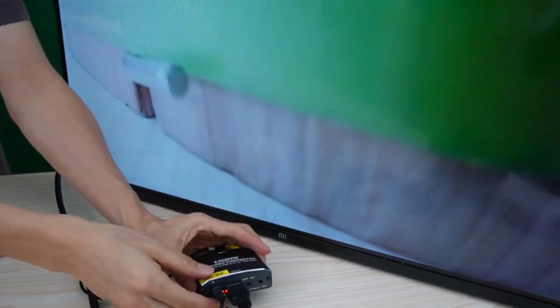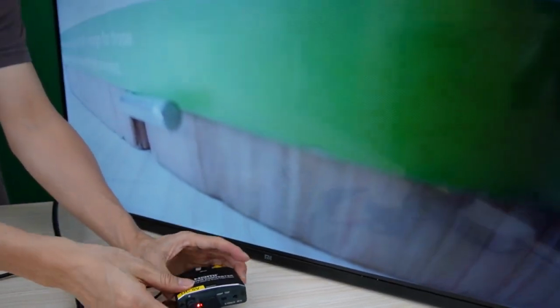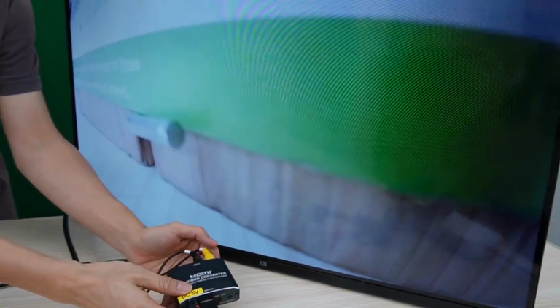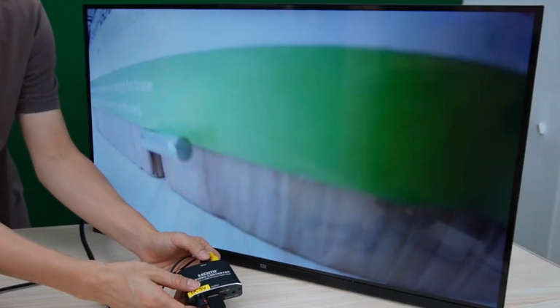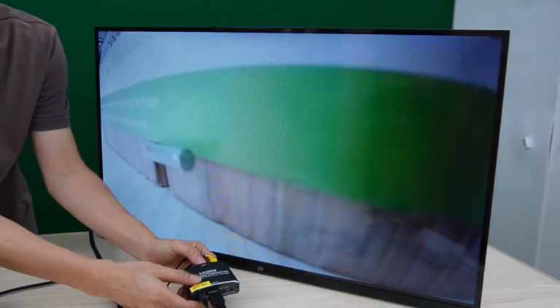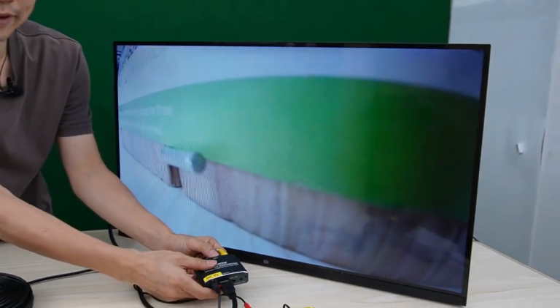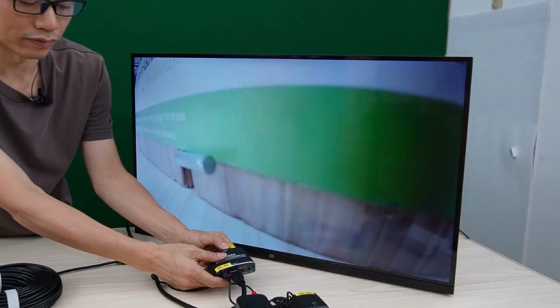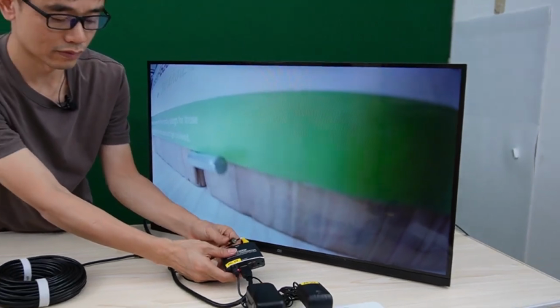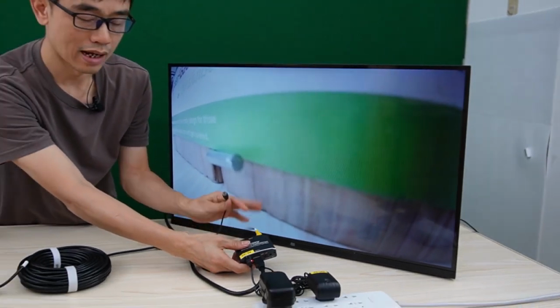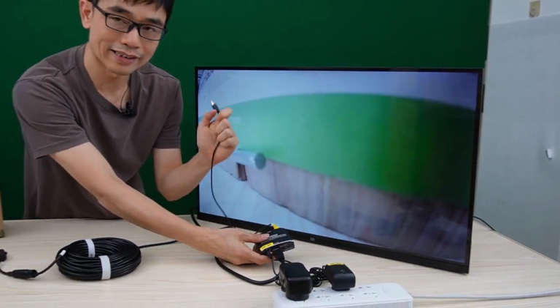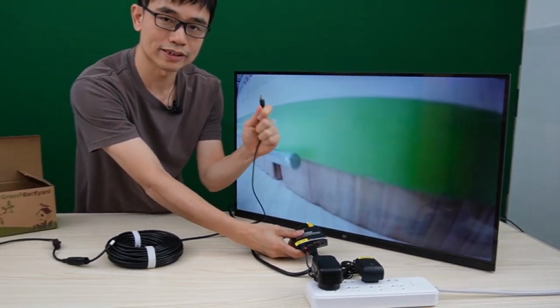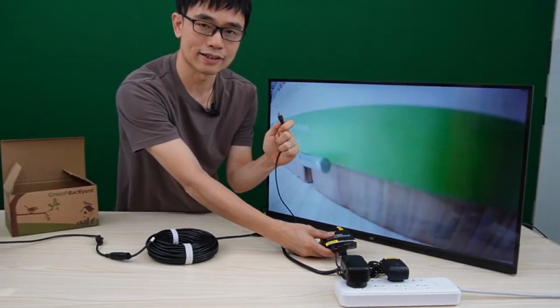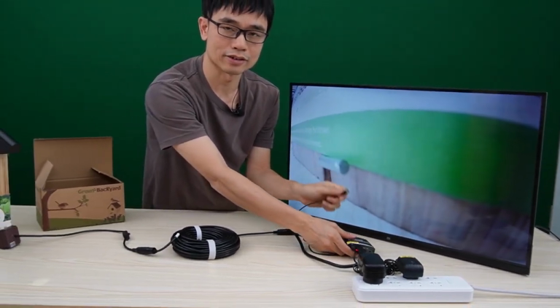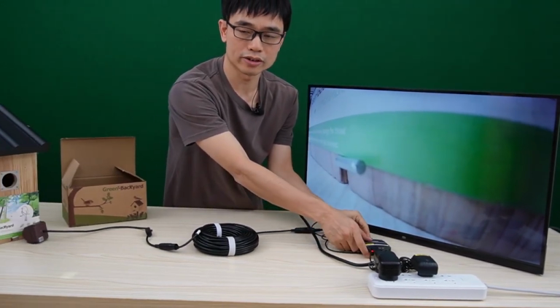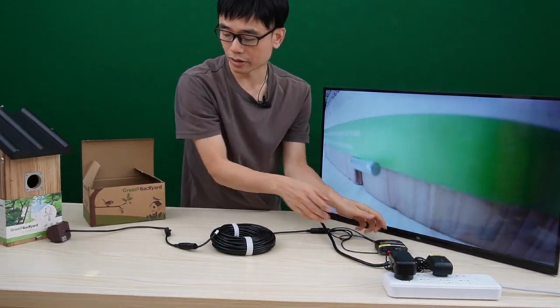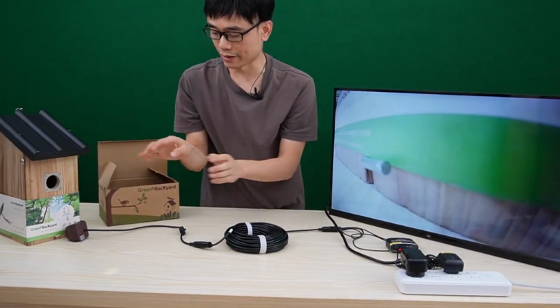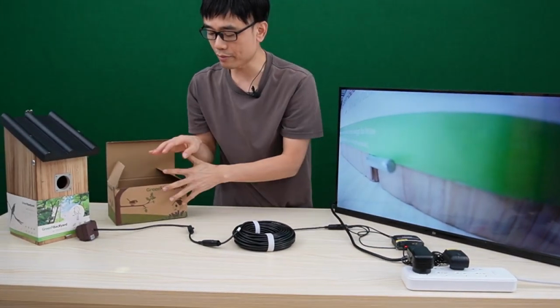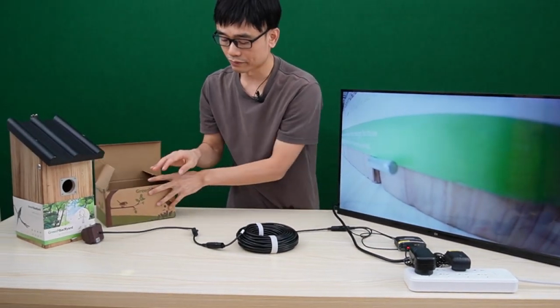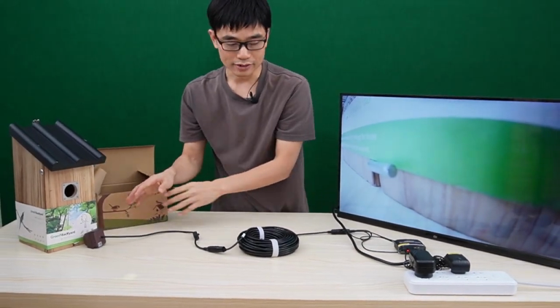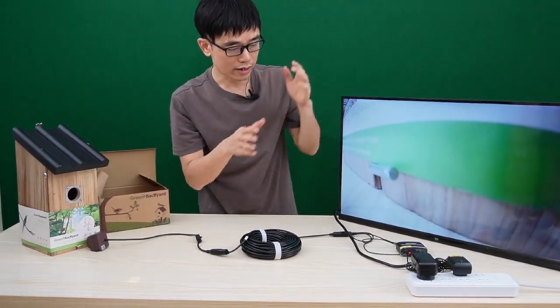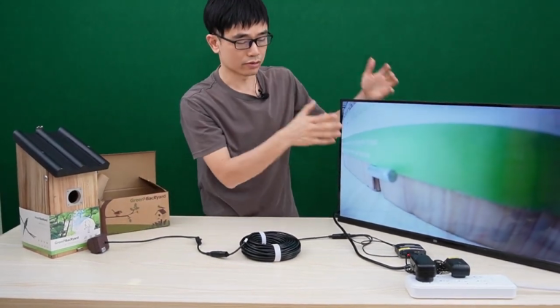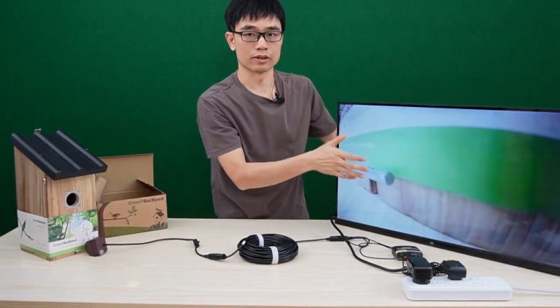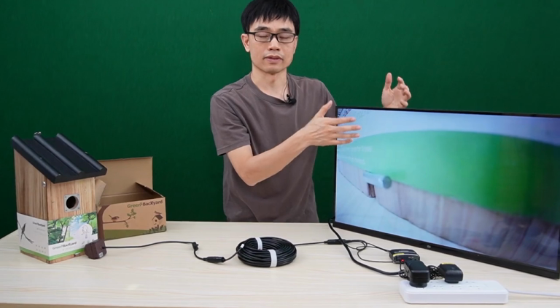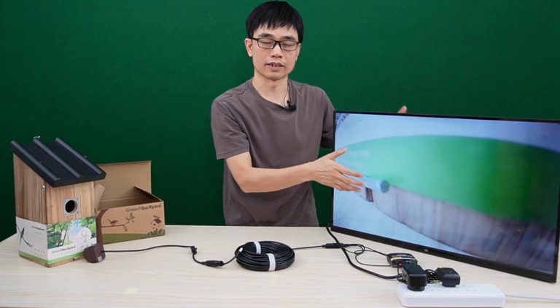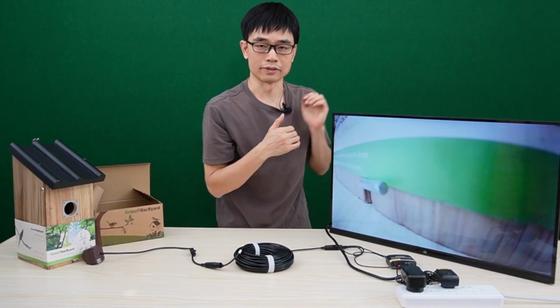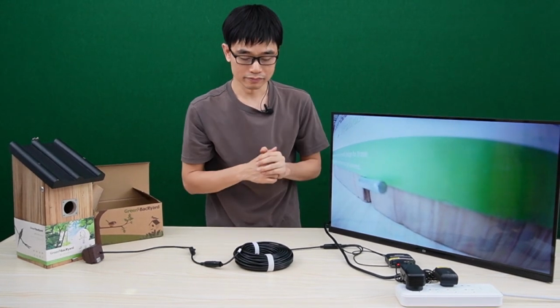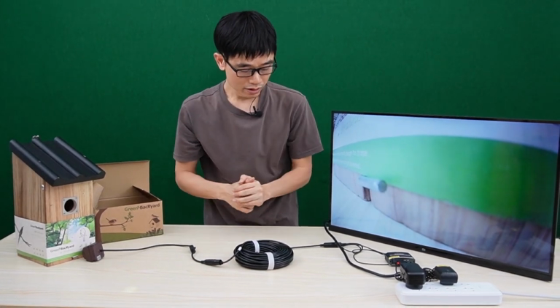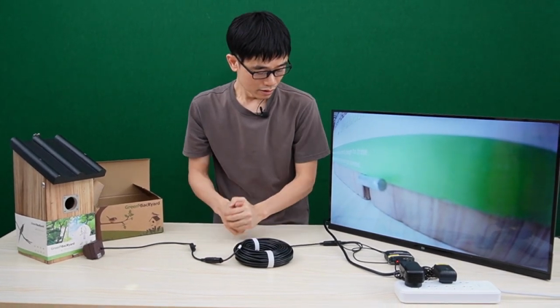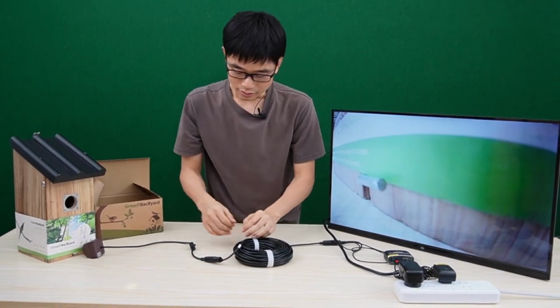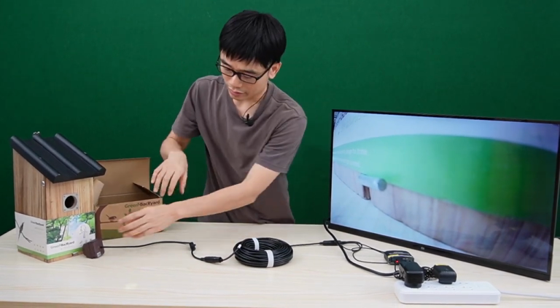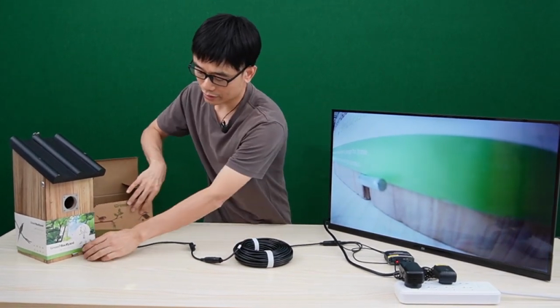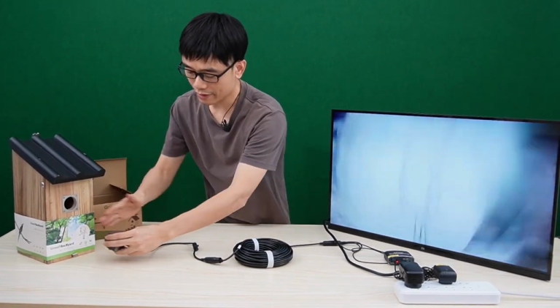Now, we are hearing an echo. I need to disconnect the audio because the camera is very close to the TV. Now the camera is live.